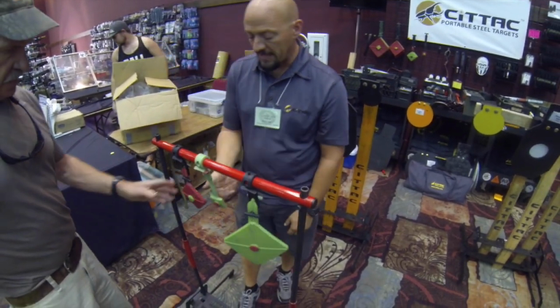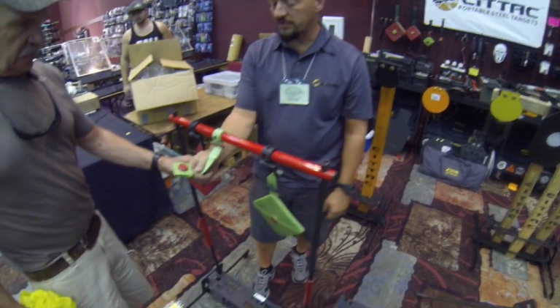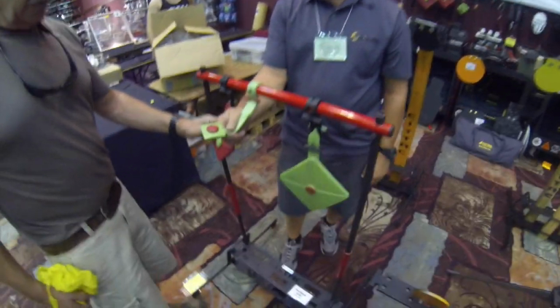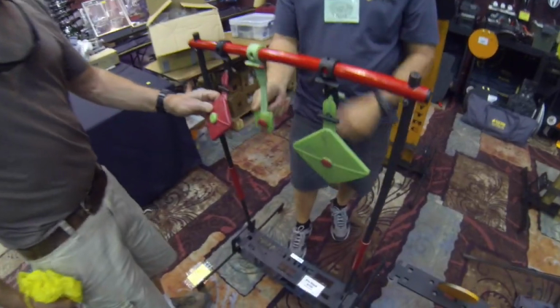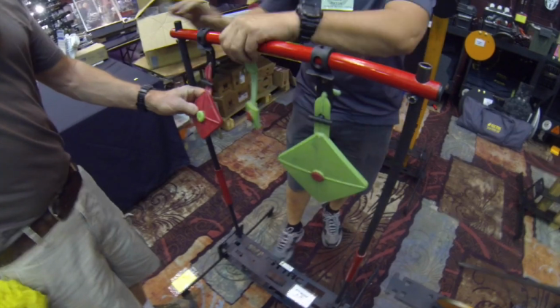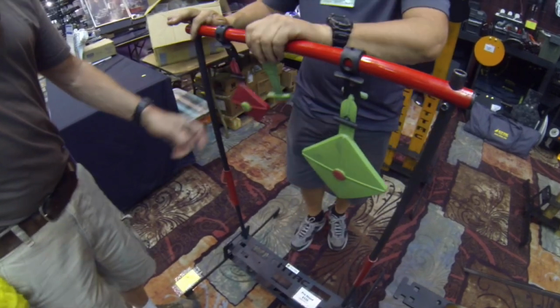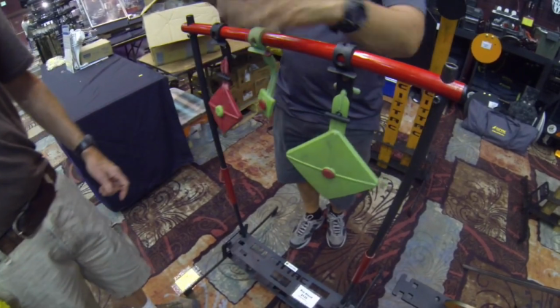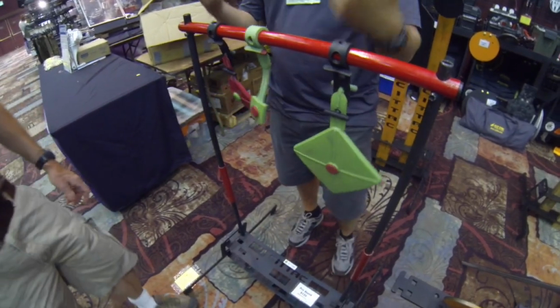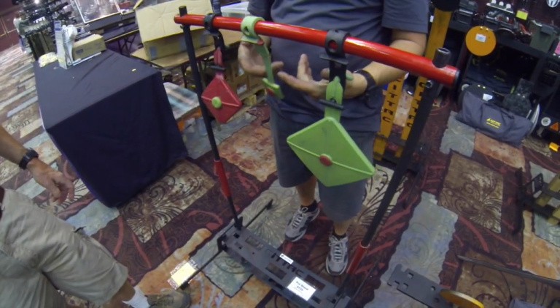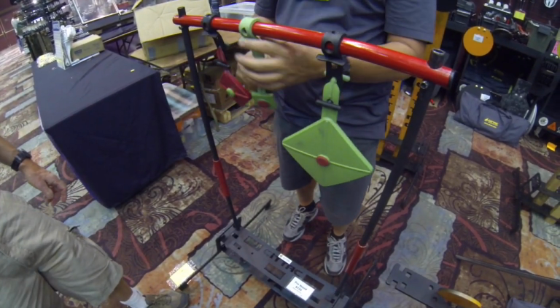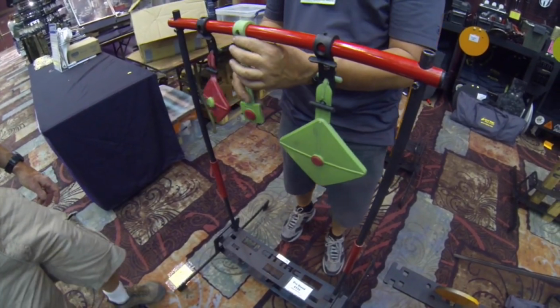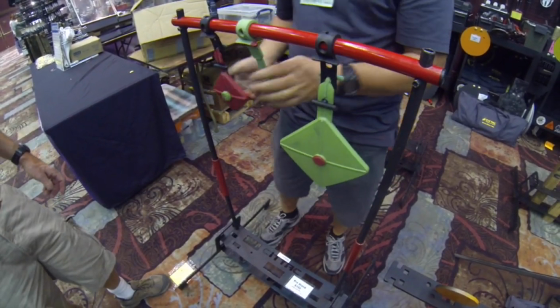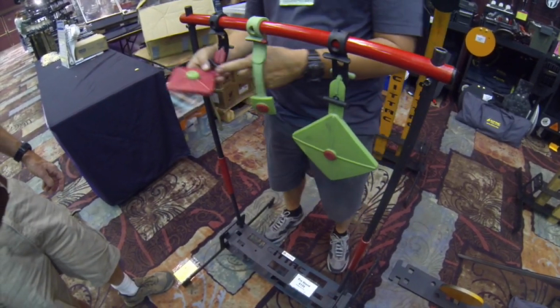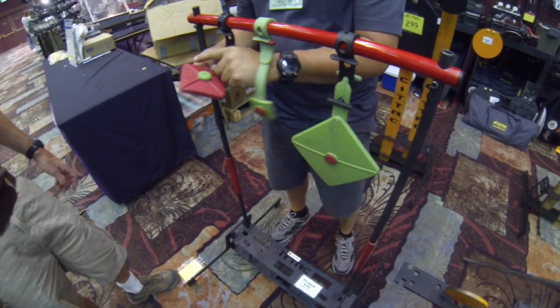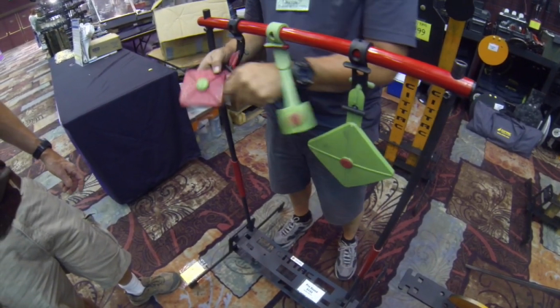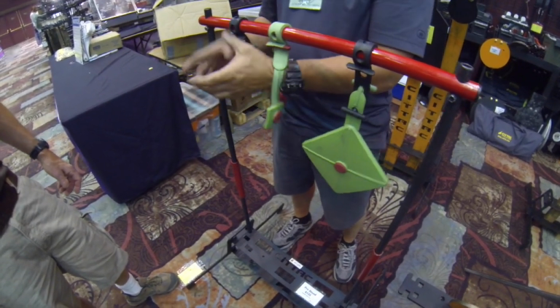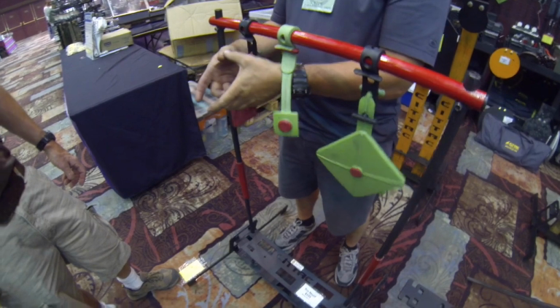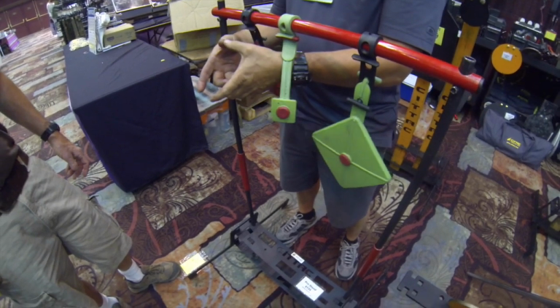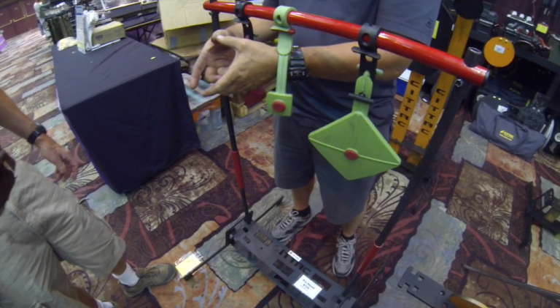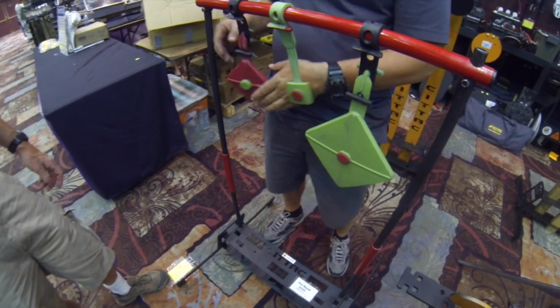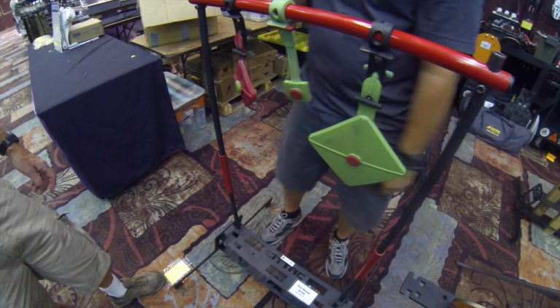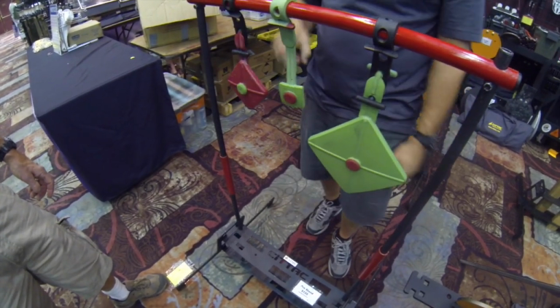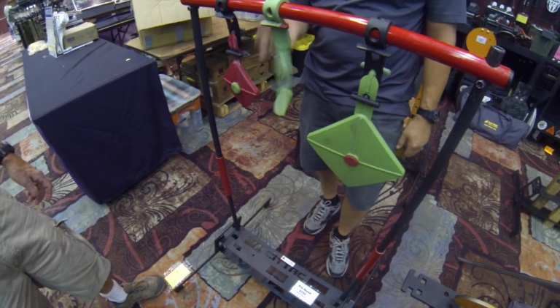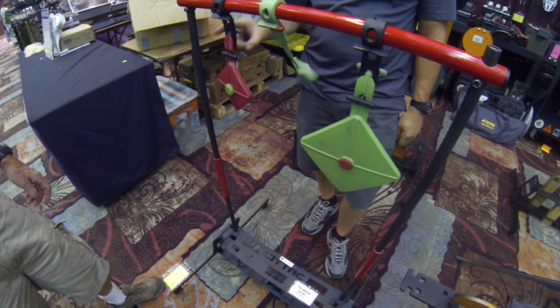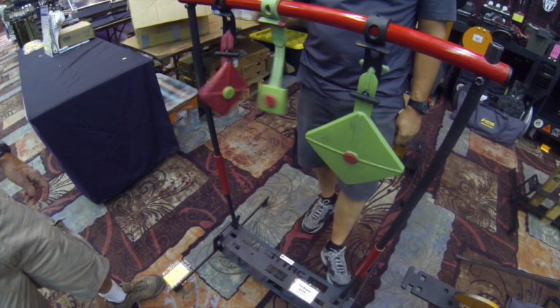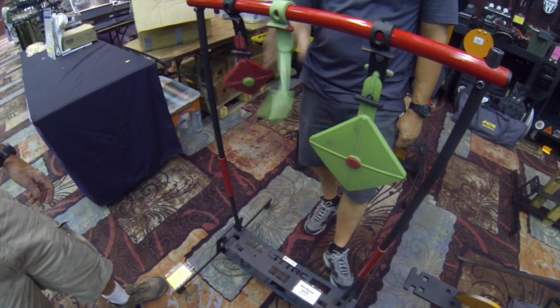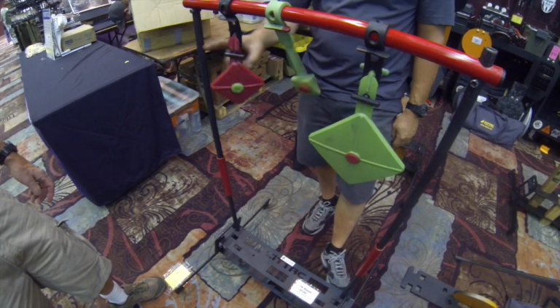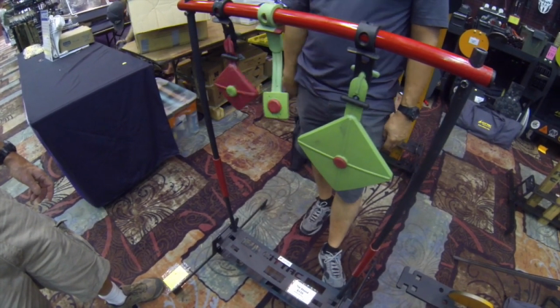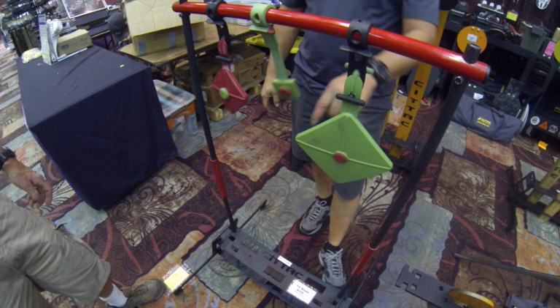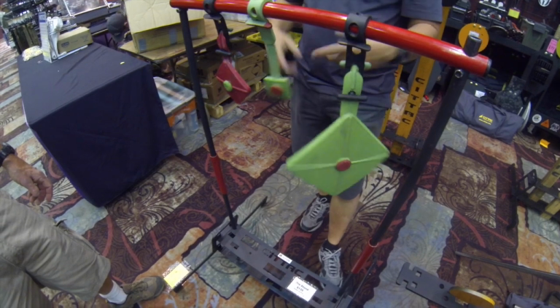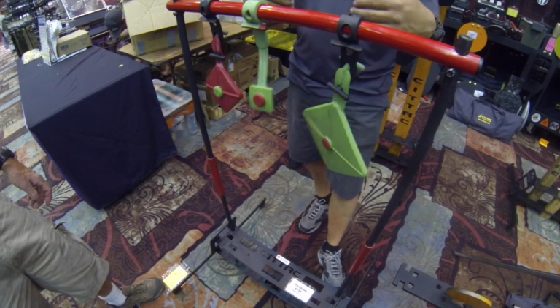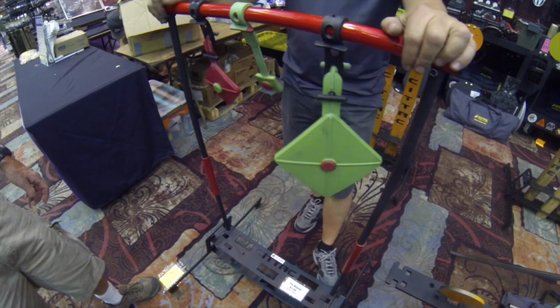That's a .22 right there. If you were shooting a .22 on a paper target, or even a 9mm, that whole area would be gone — you wouldn't know it. With this one, when you shoot them, they move like that. So you get the motion and the durability.